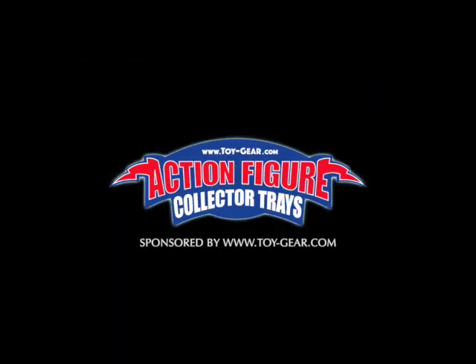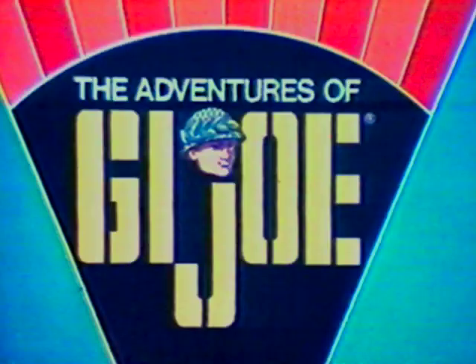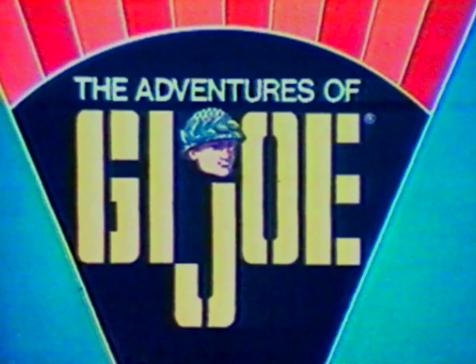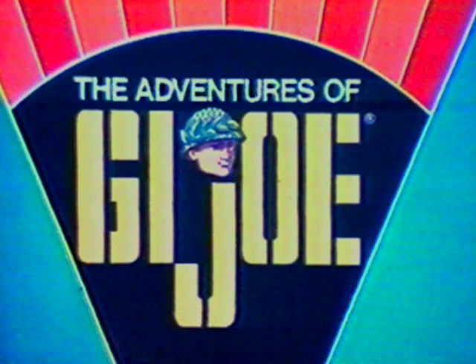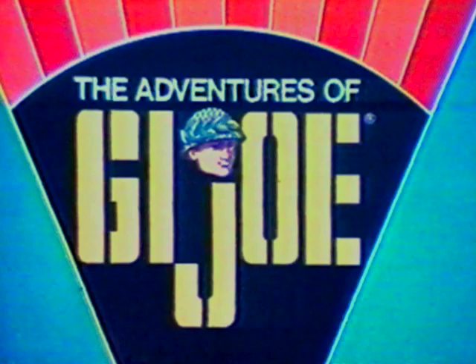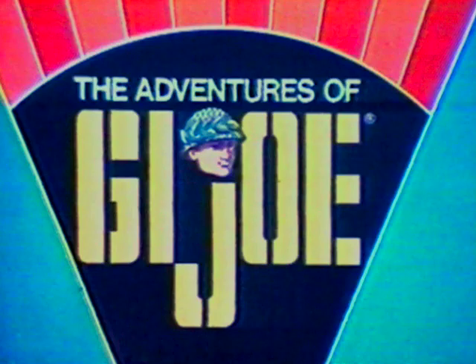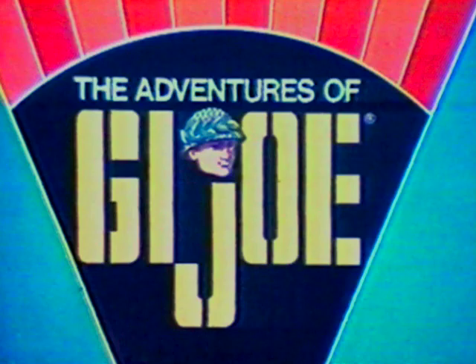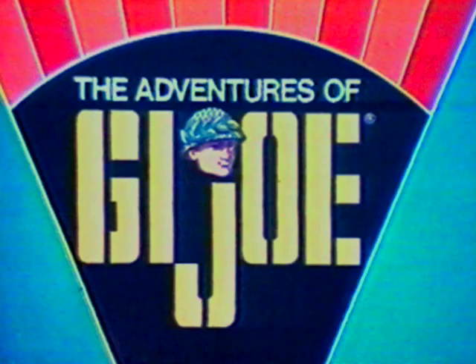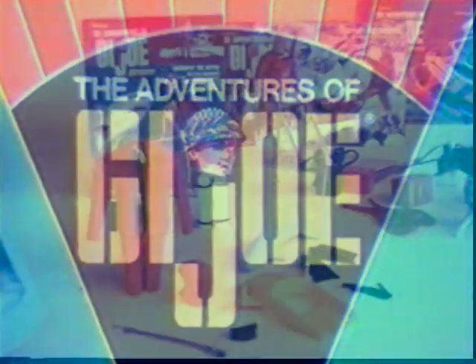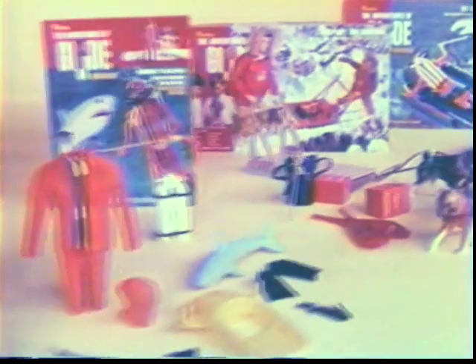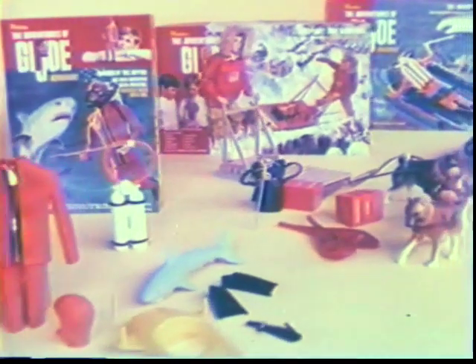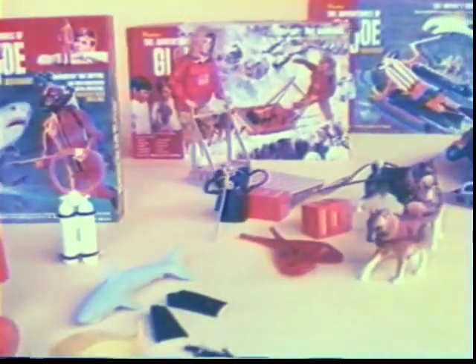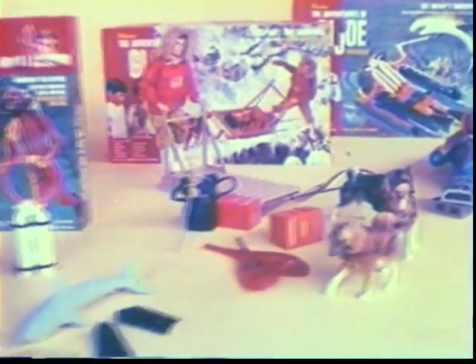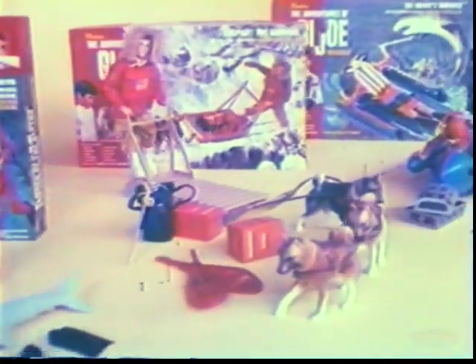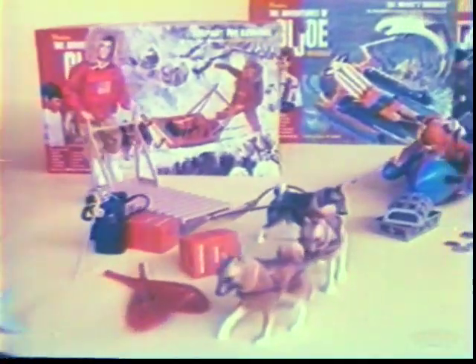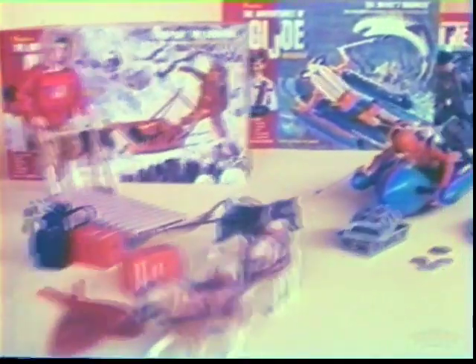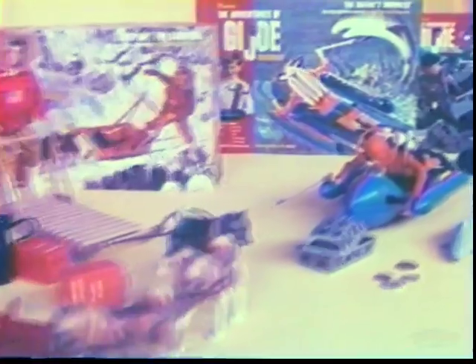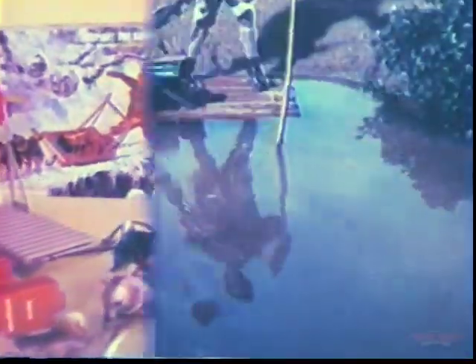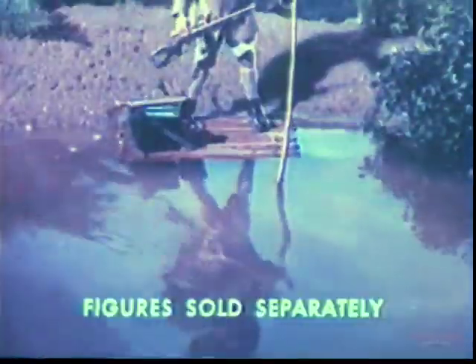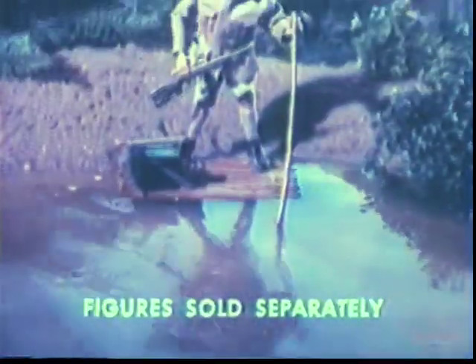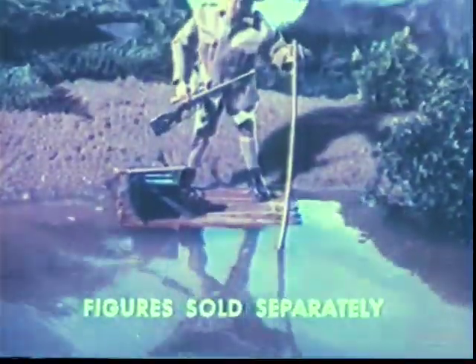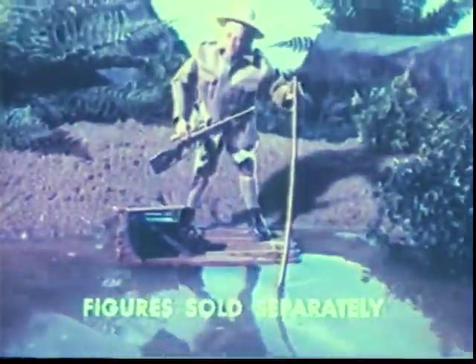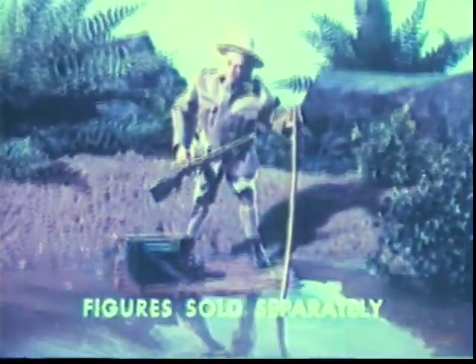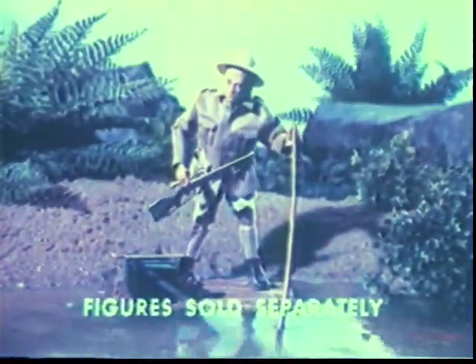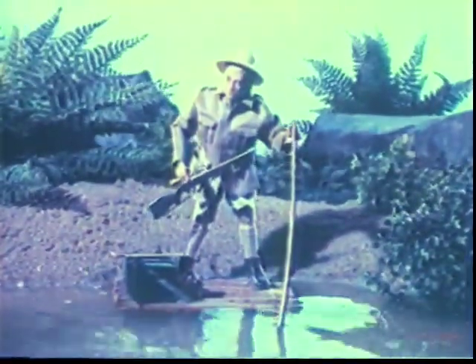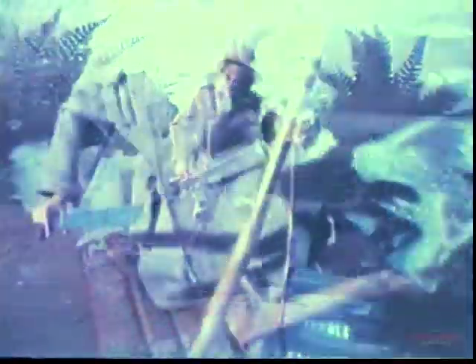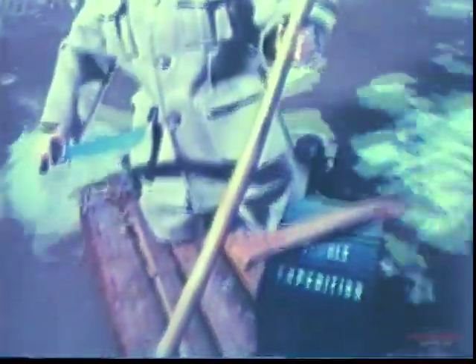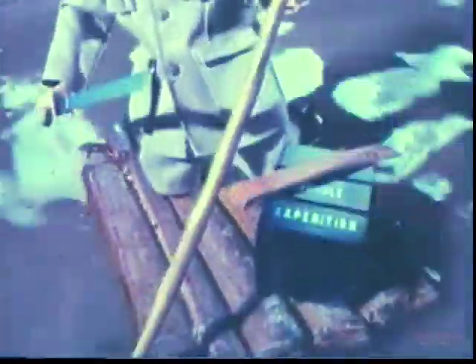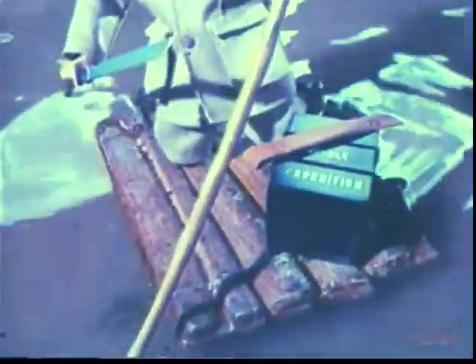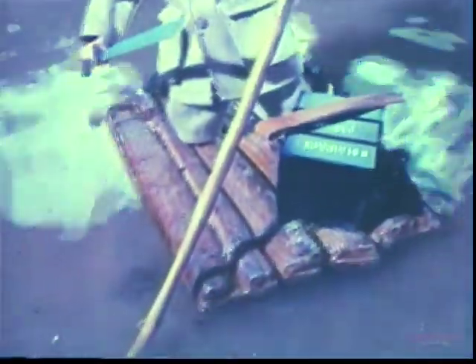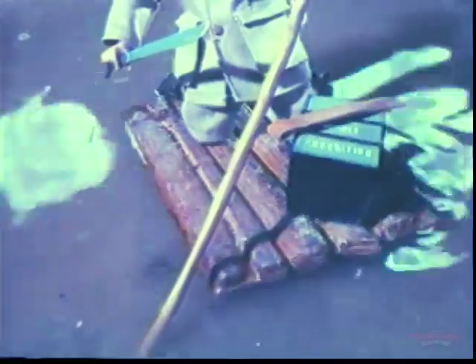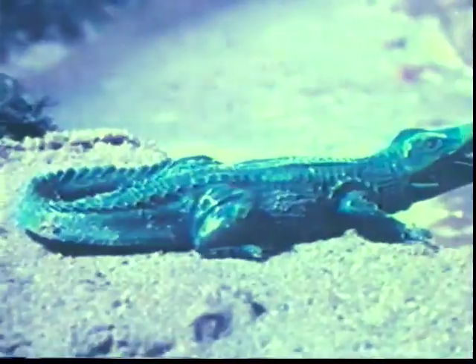The Adventures of G.I. Joe. There are 11 different G.I. Joe adventure sets, each filled with exciting equipment. Here's the Mouth of Doom adventure — you get this complete jungle outfit.